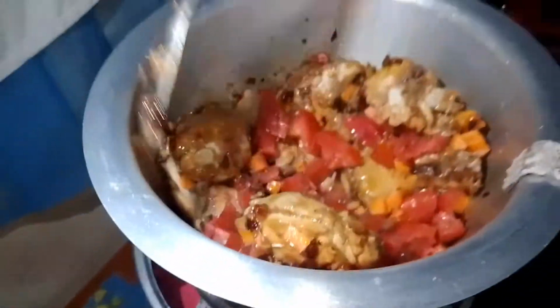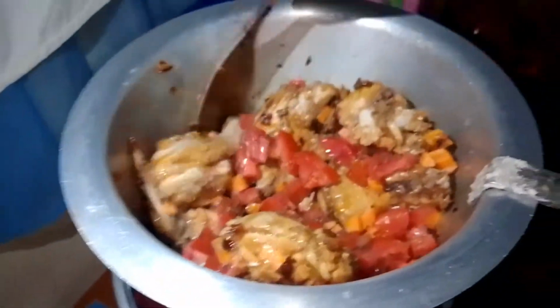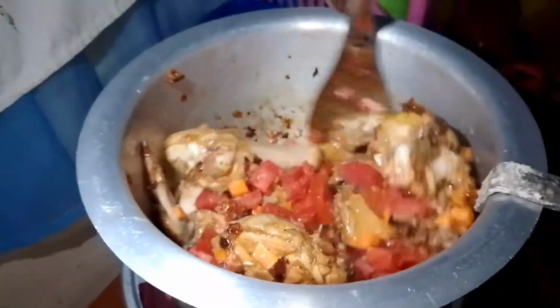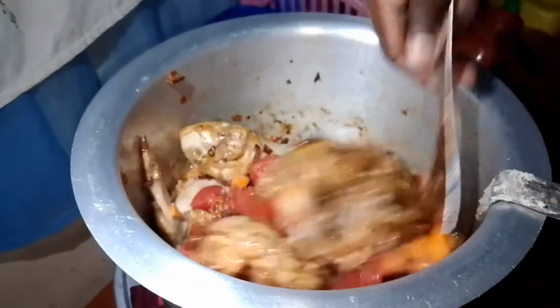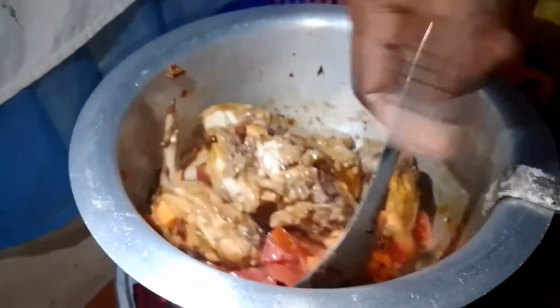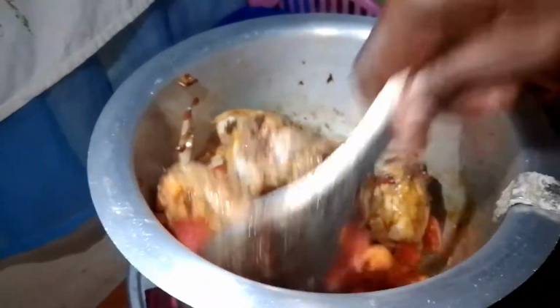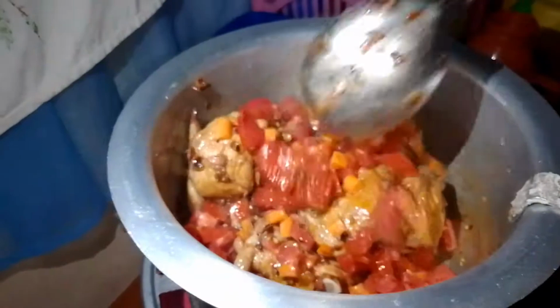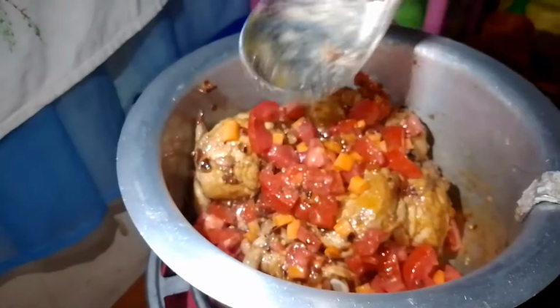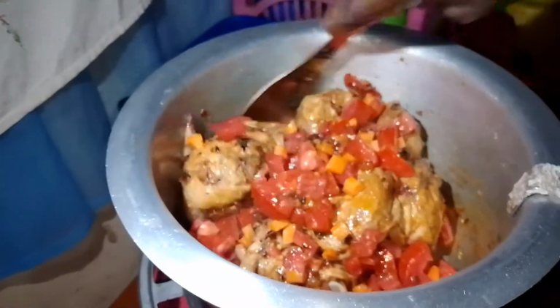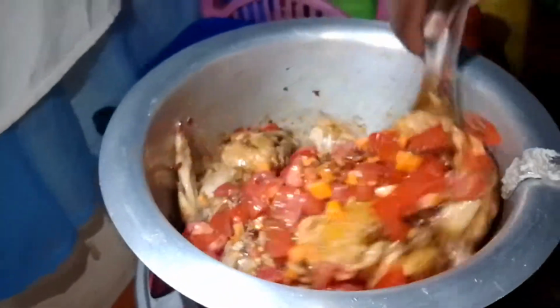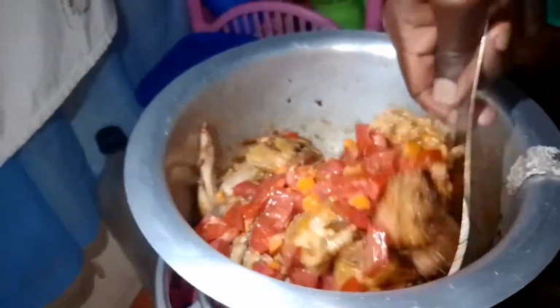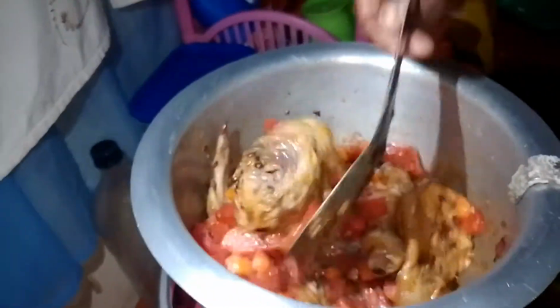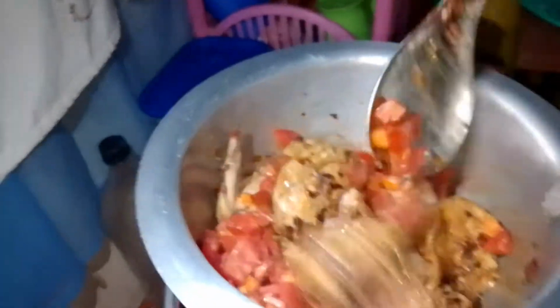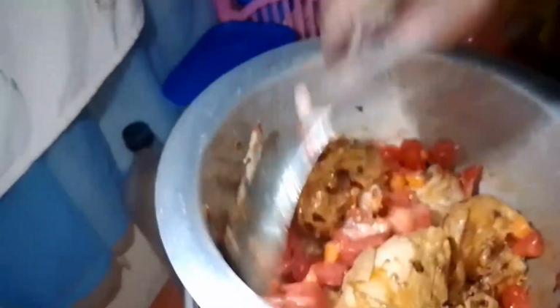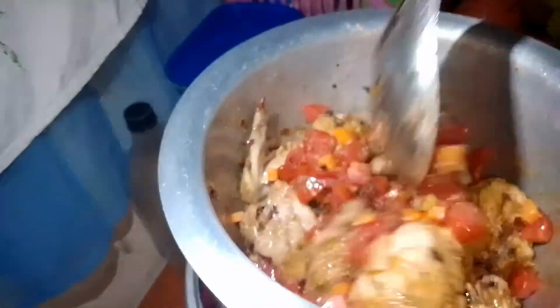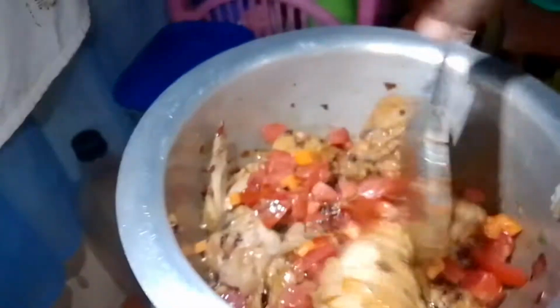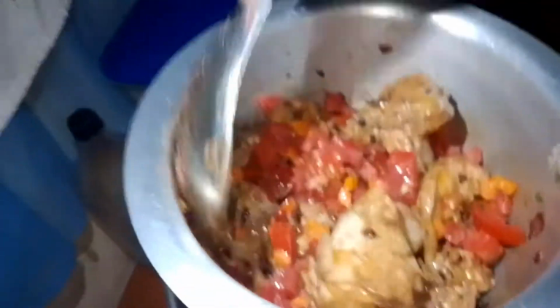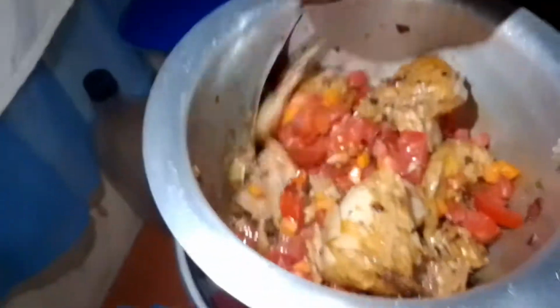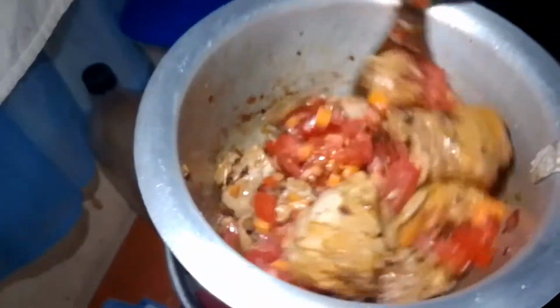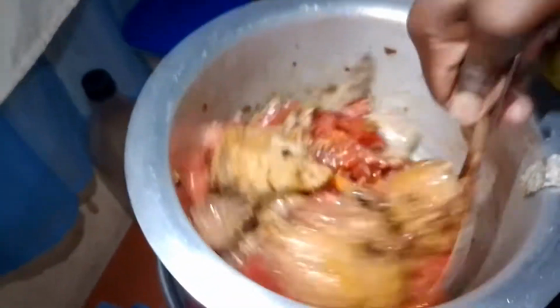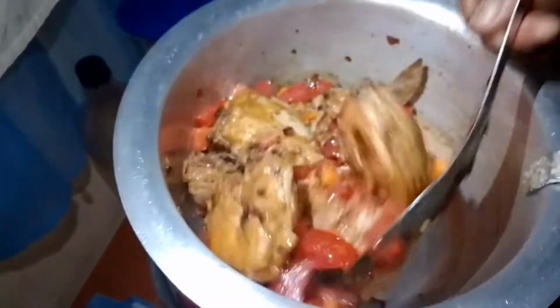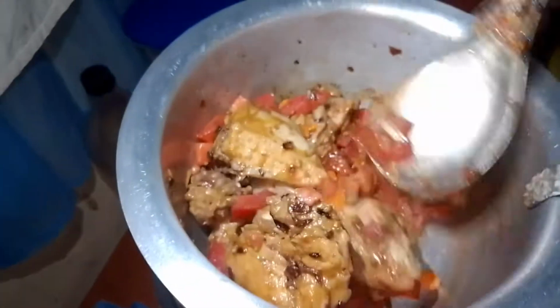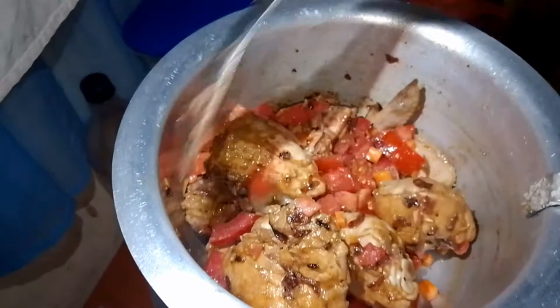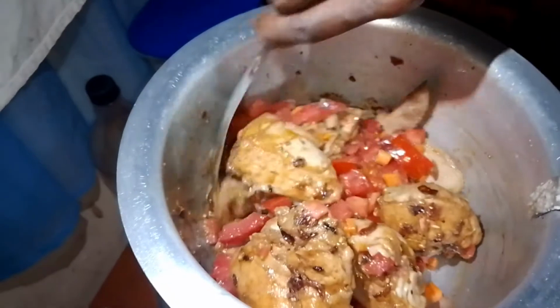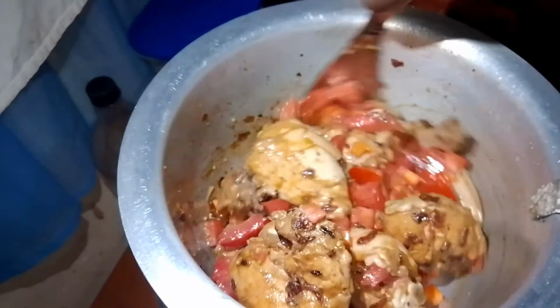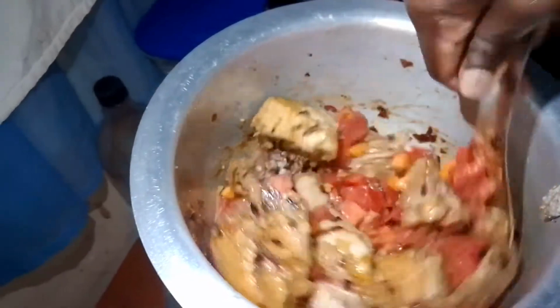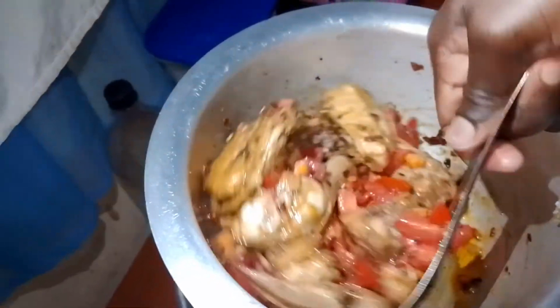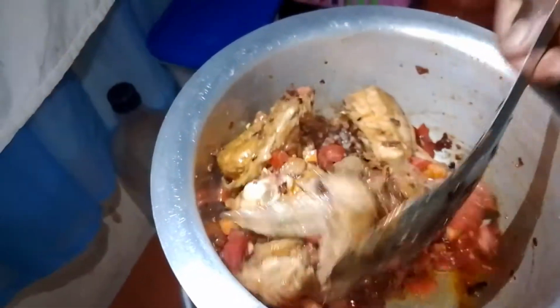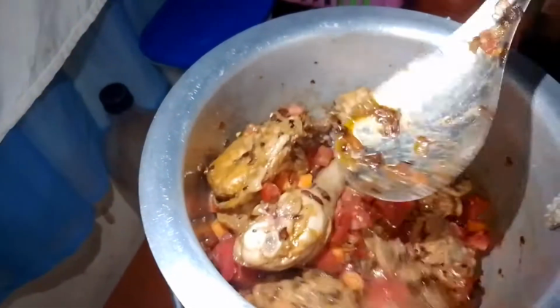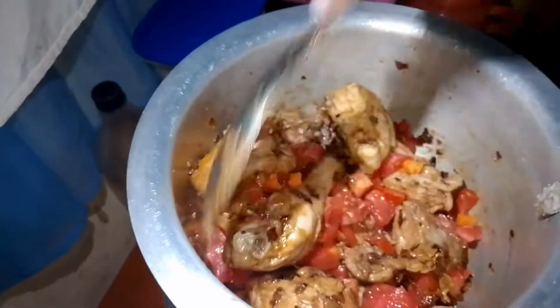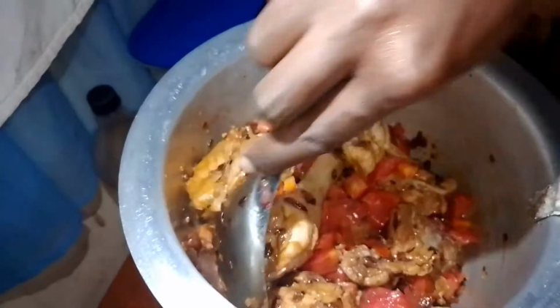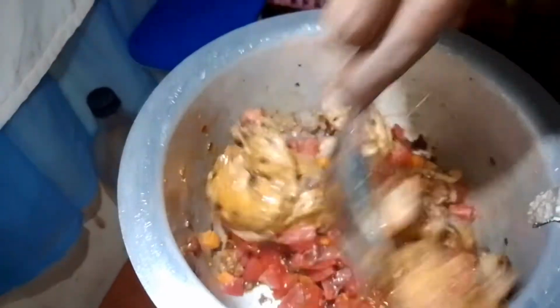After stirring and mixing, I'll wait for about 3 to 4 minutes so that I allow the tomatoes to cook through.